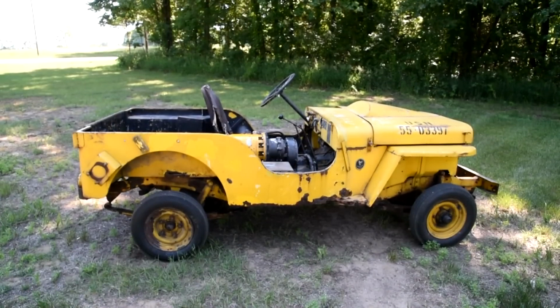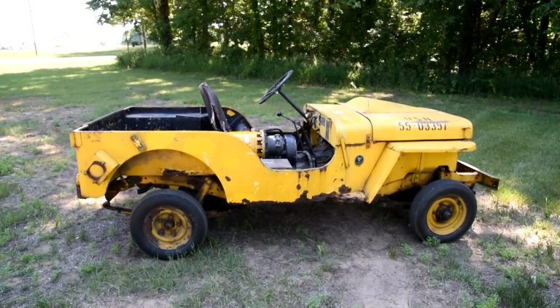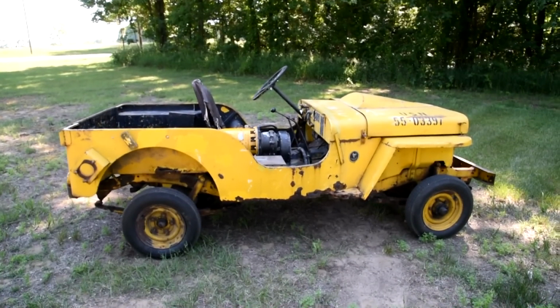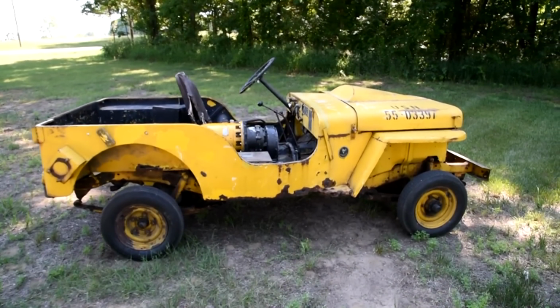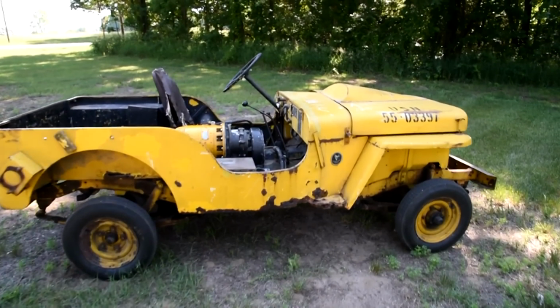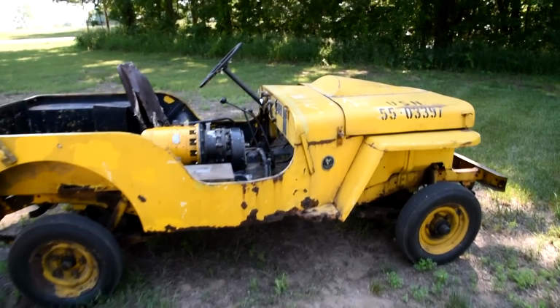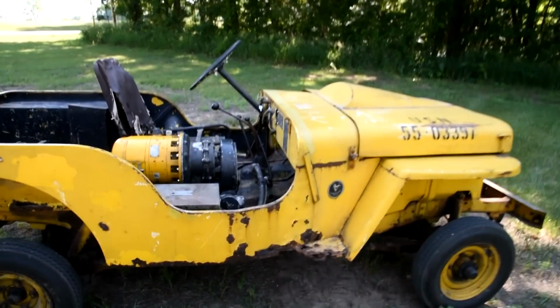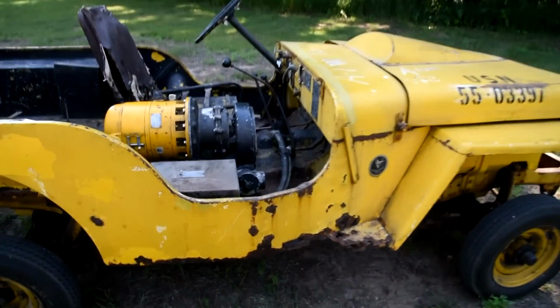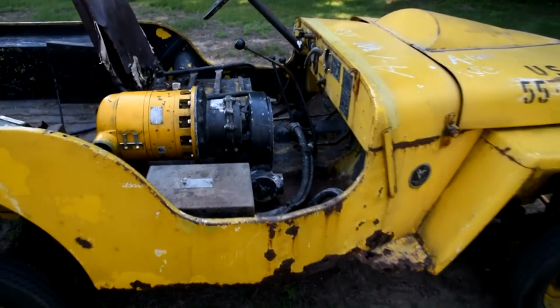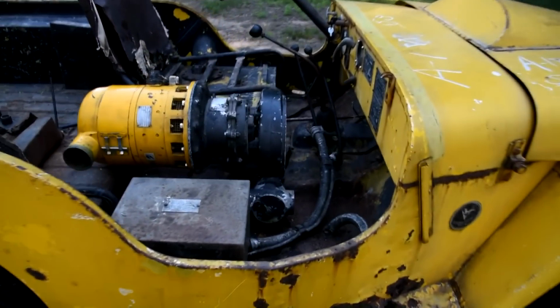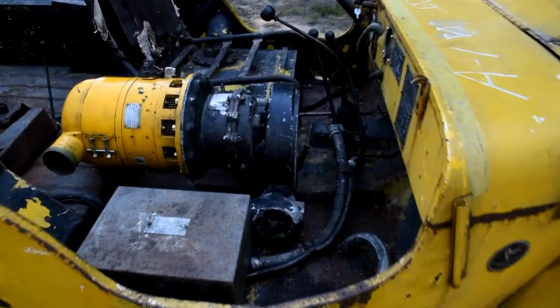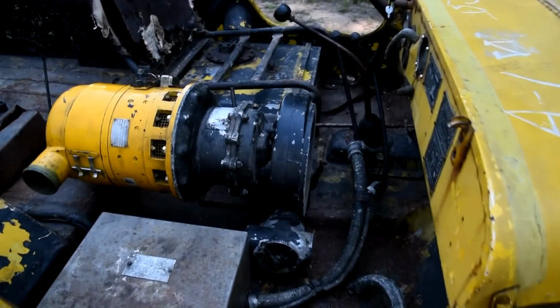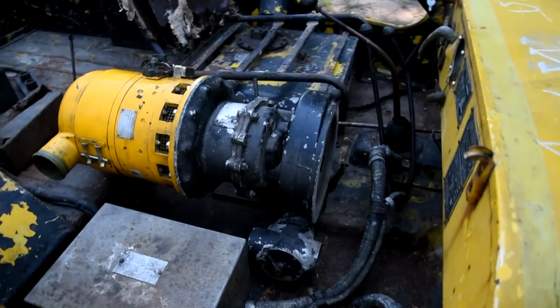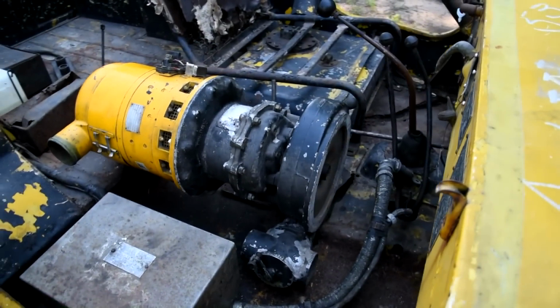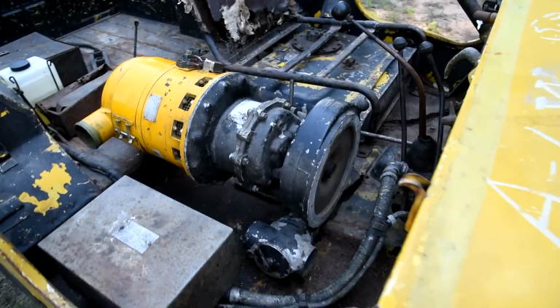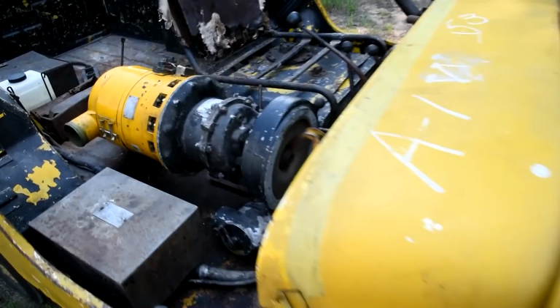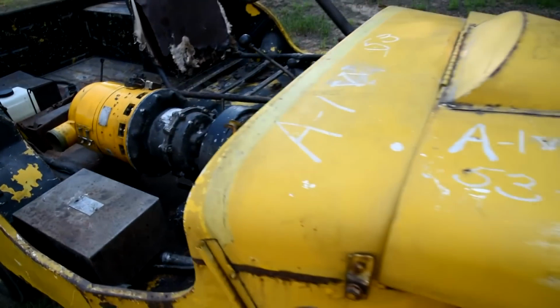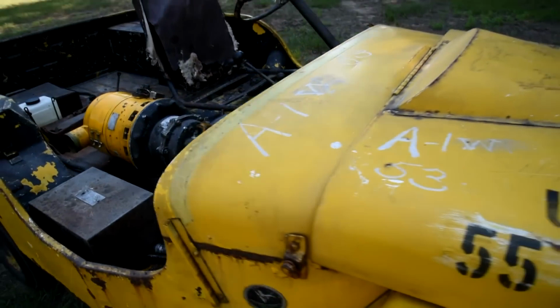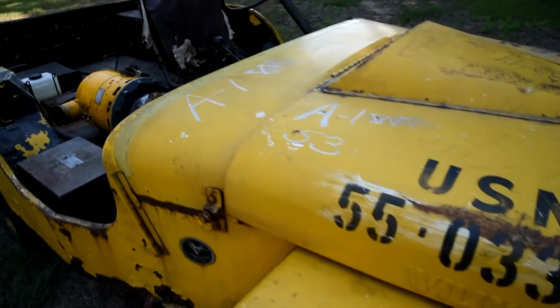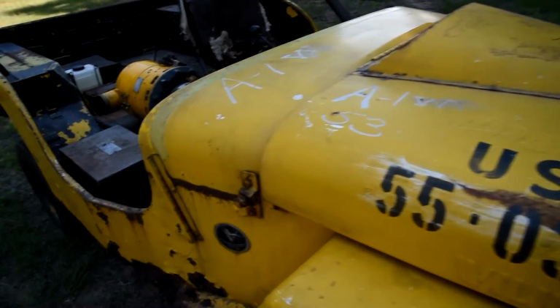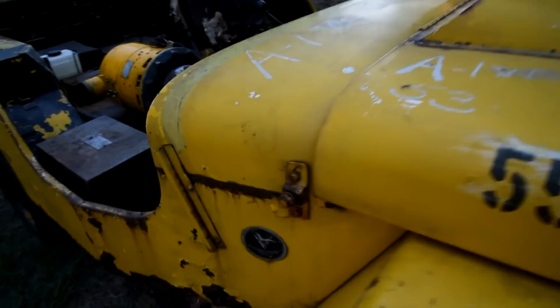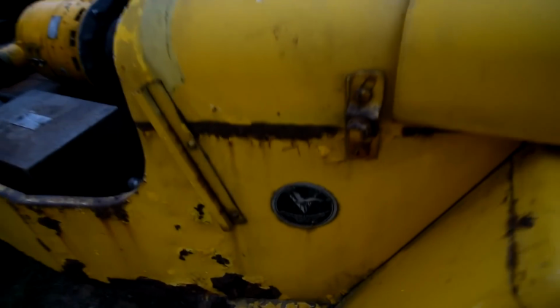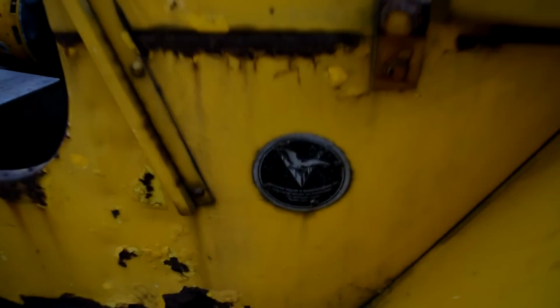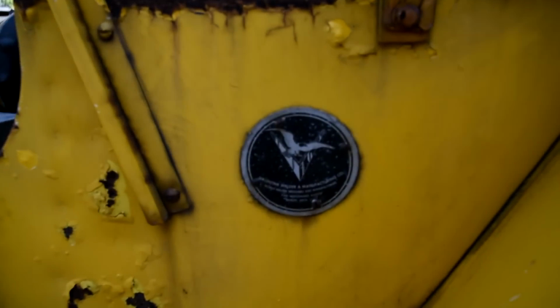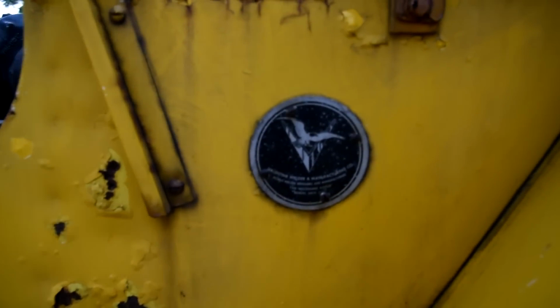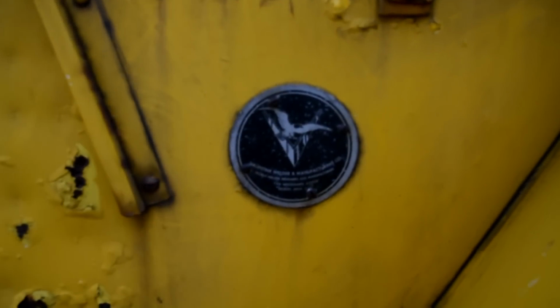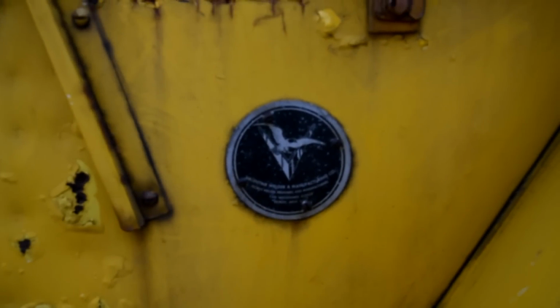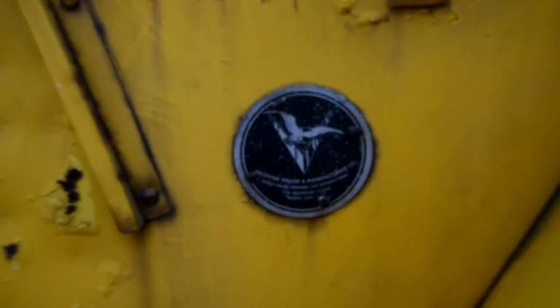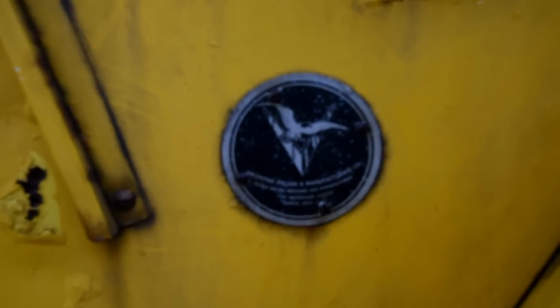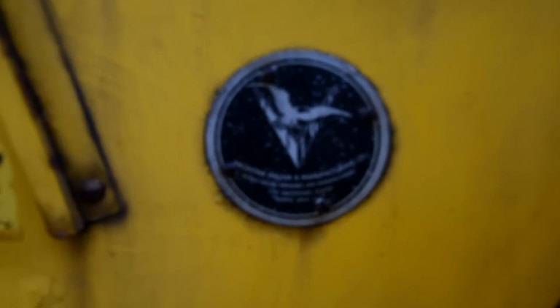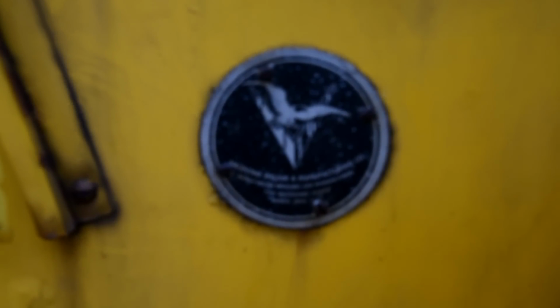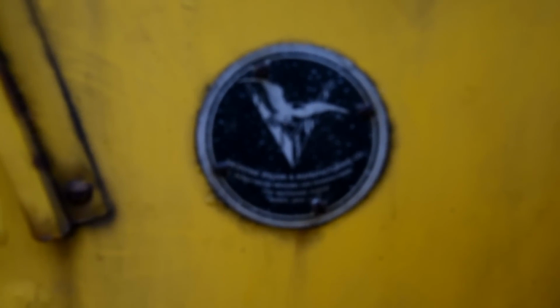There's the outside of the jeep. This is the only known Valentine welder converted CJ3A APU known to exist.